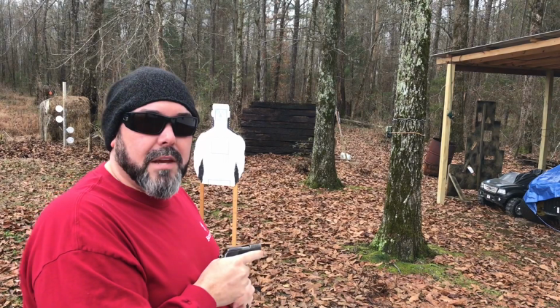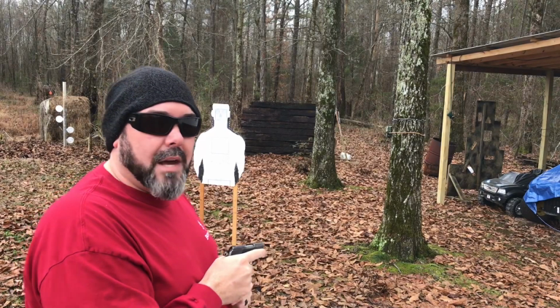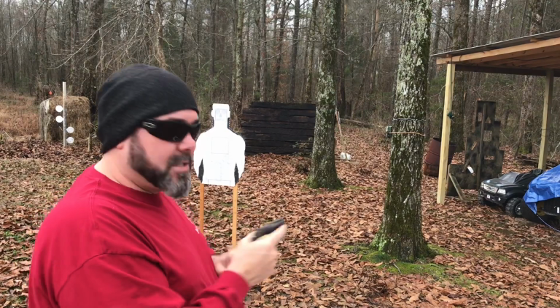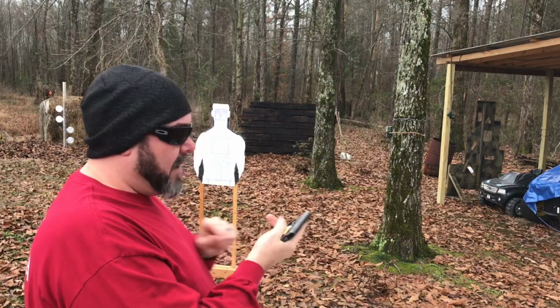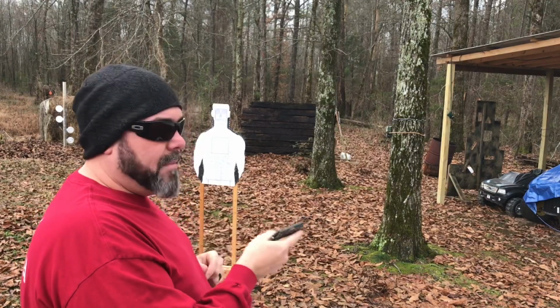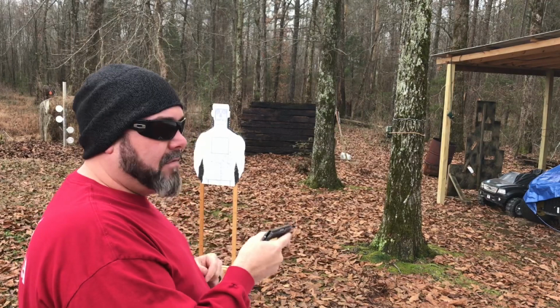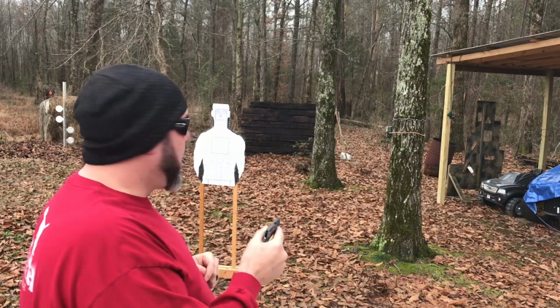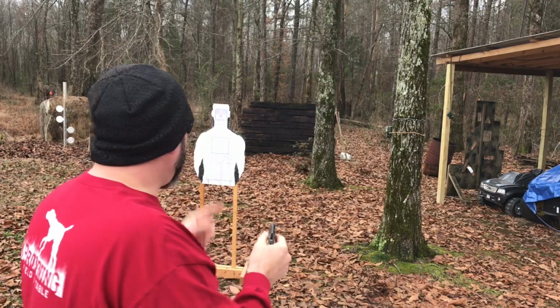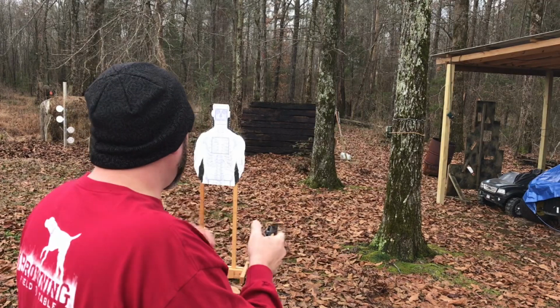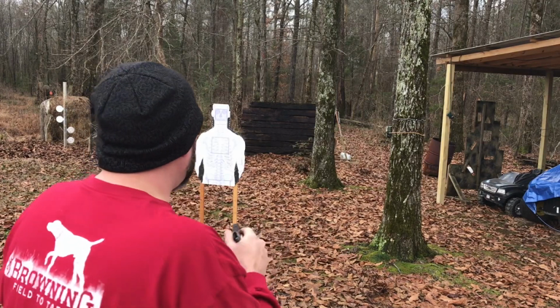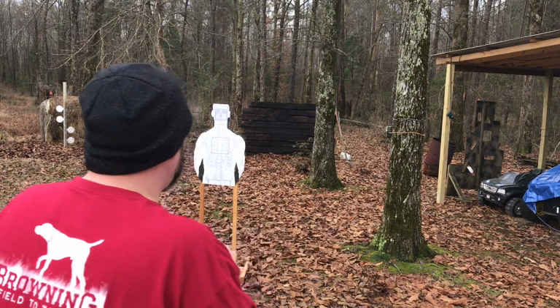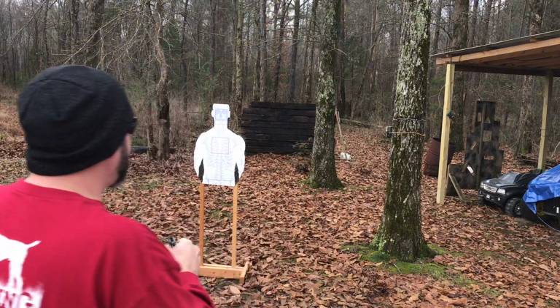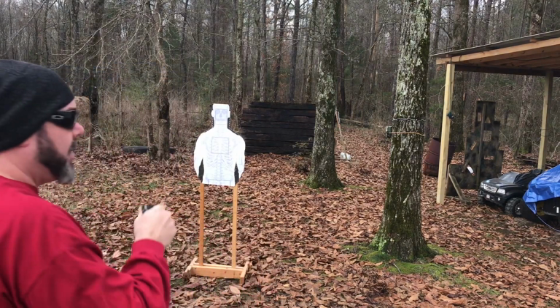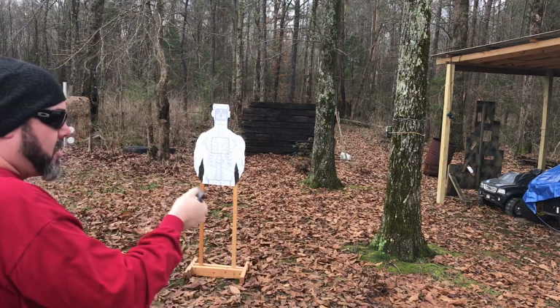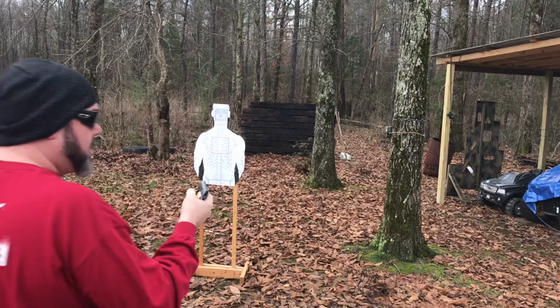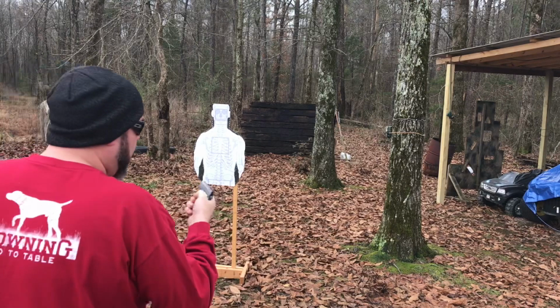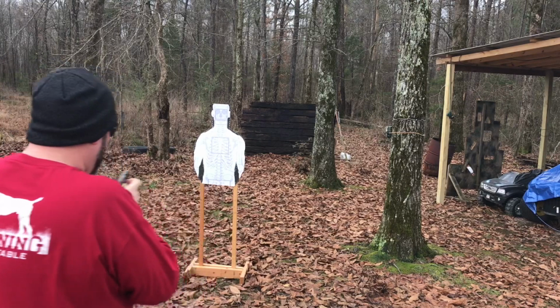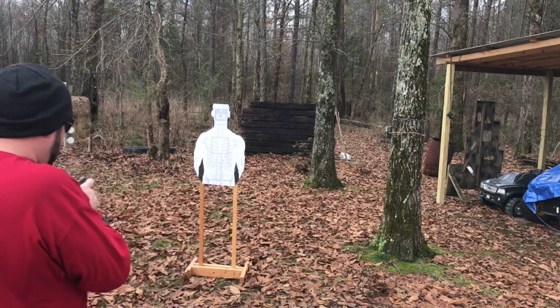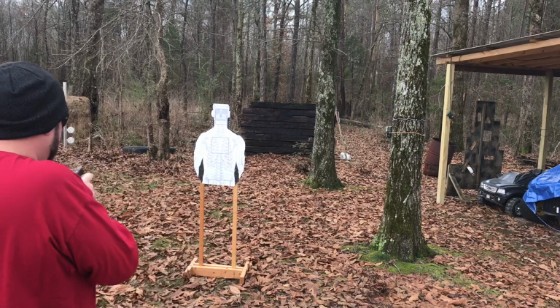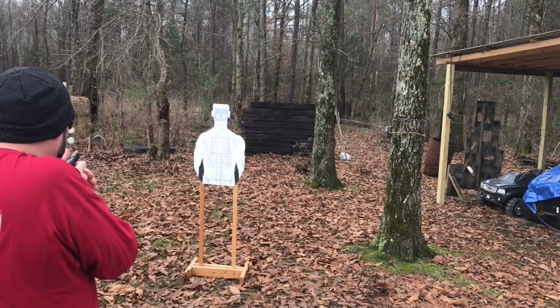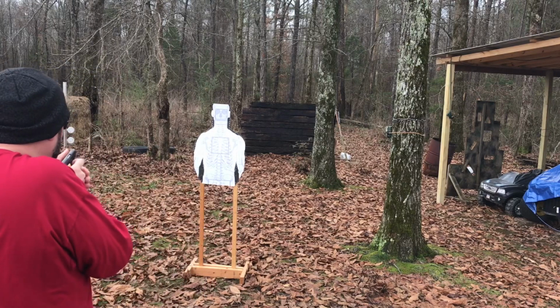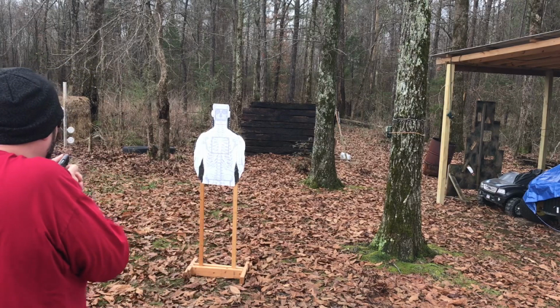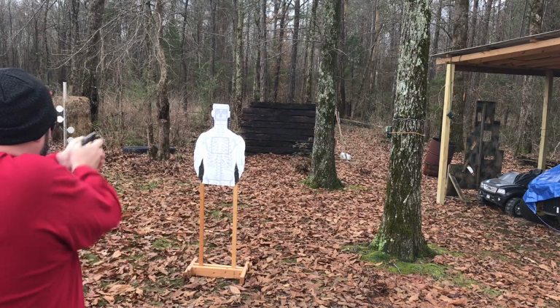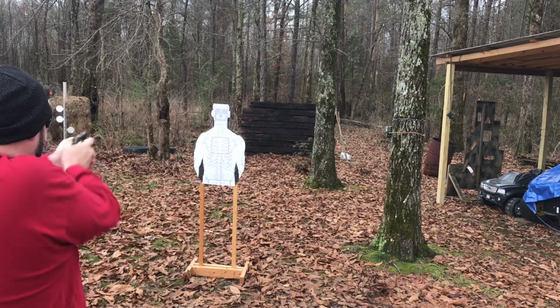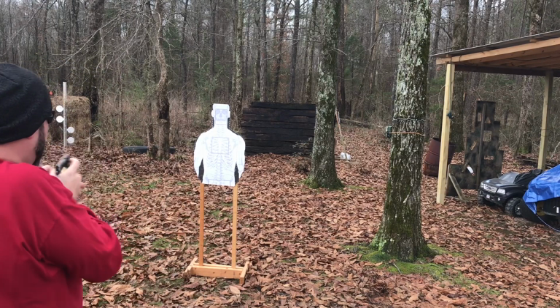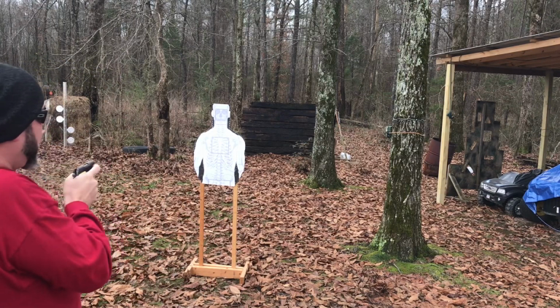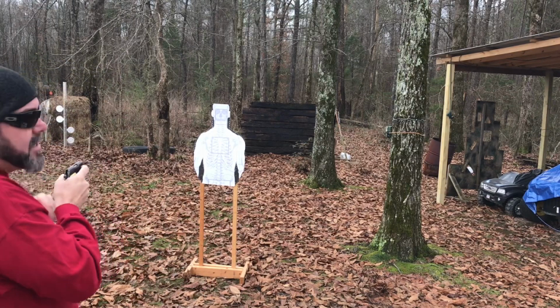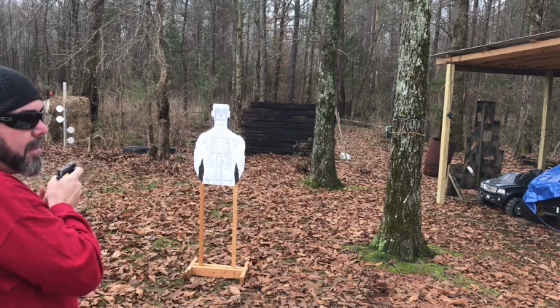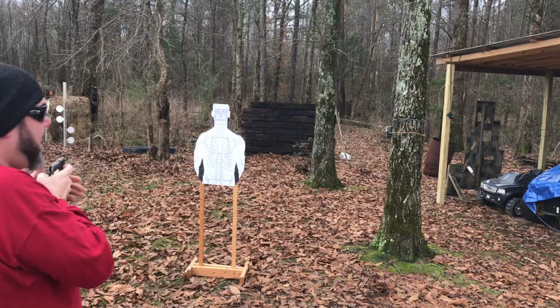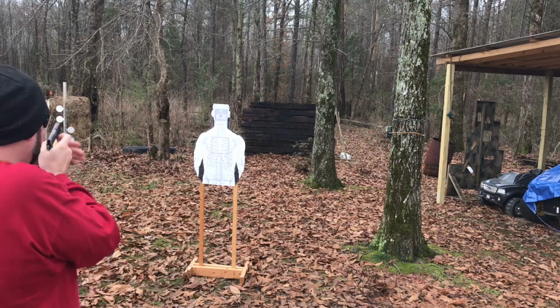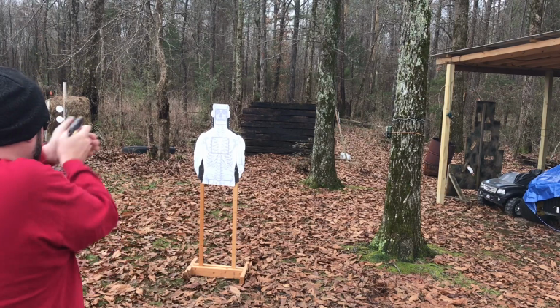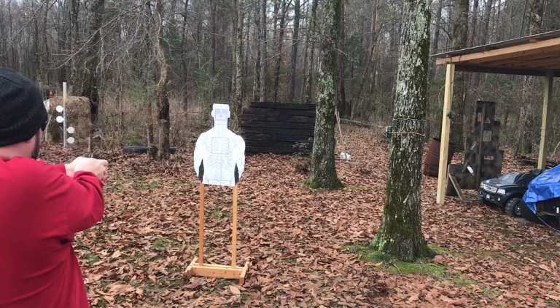I'll load and talk at the same time because I only have one mag for it. I'm about three yards here from this silhouette target, so let's see how she runs — aiming at the top line of the chest box.